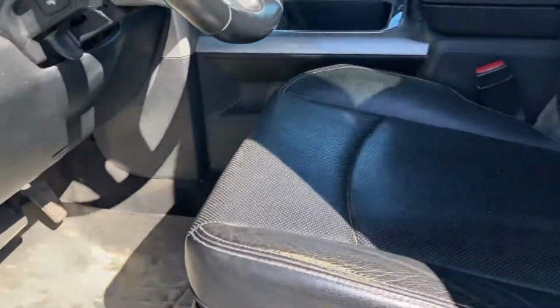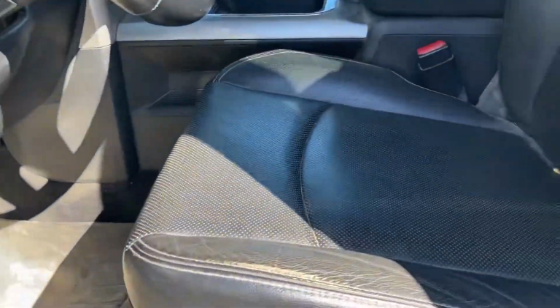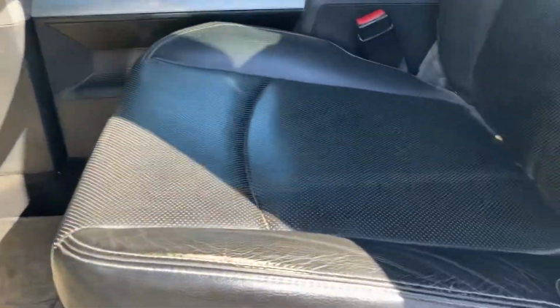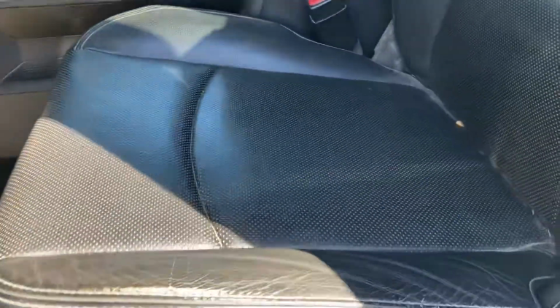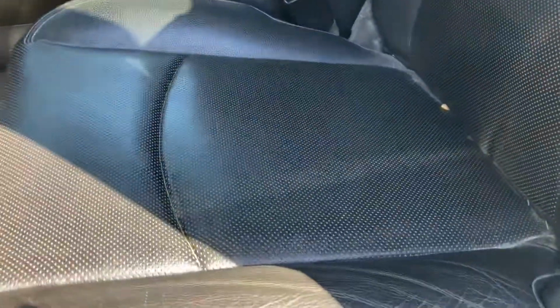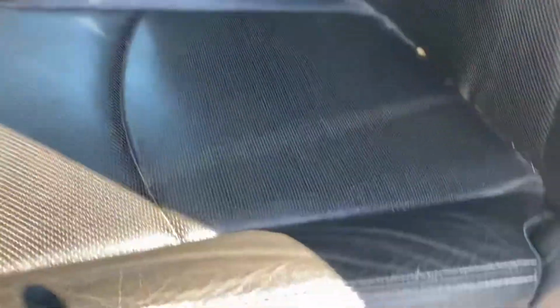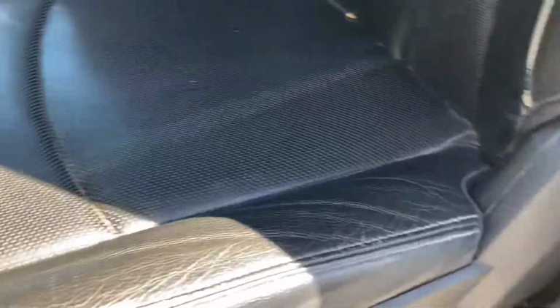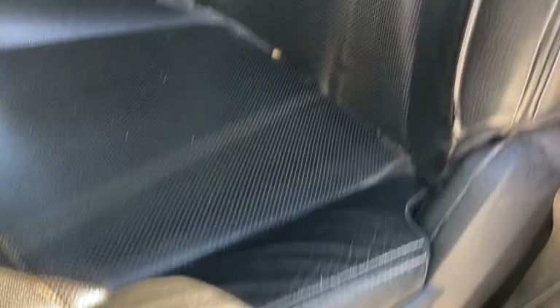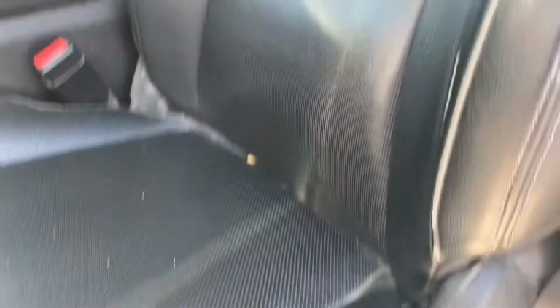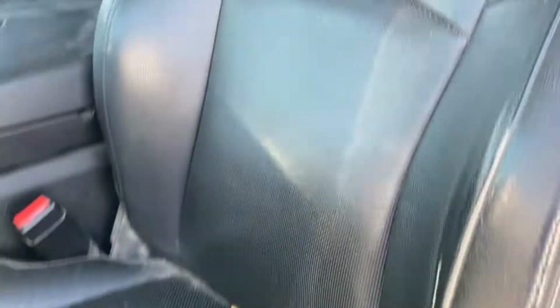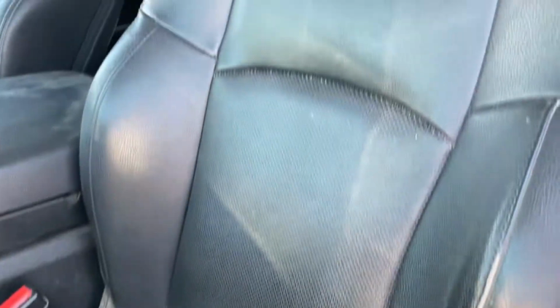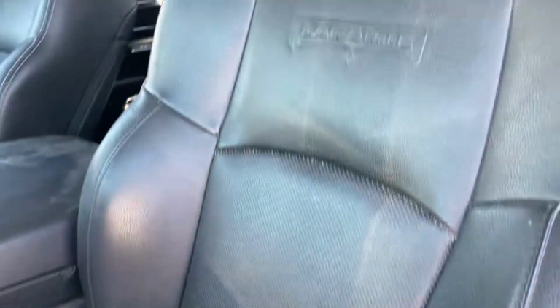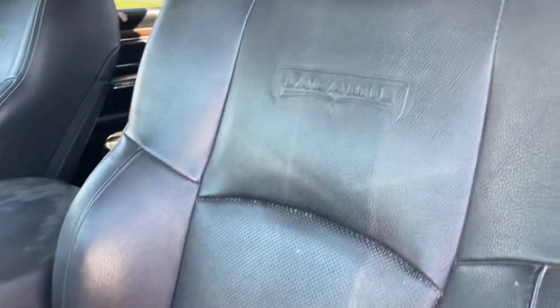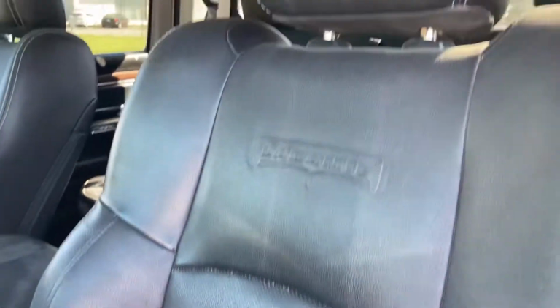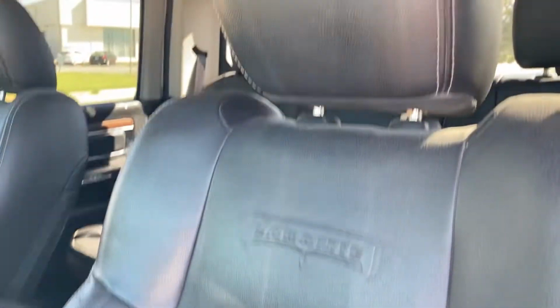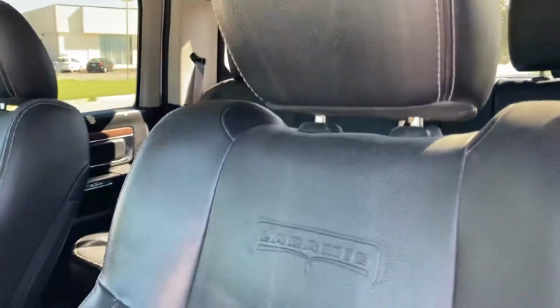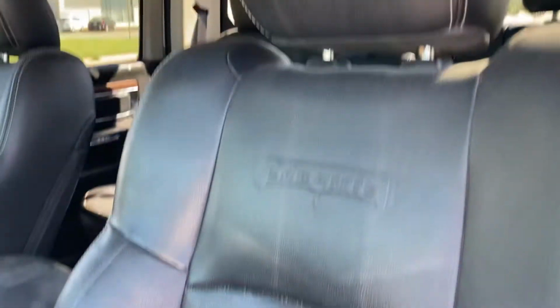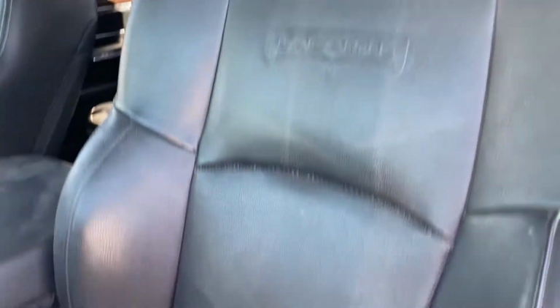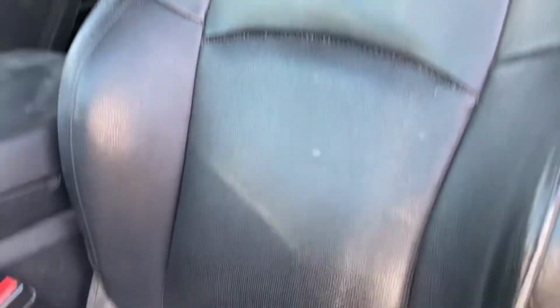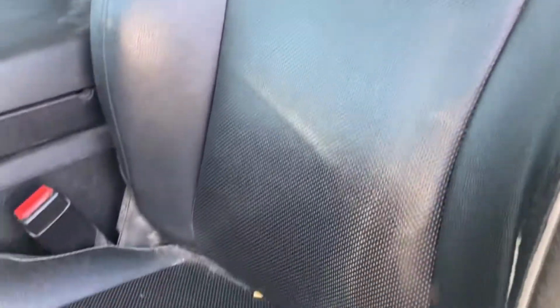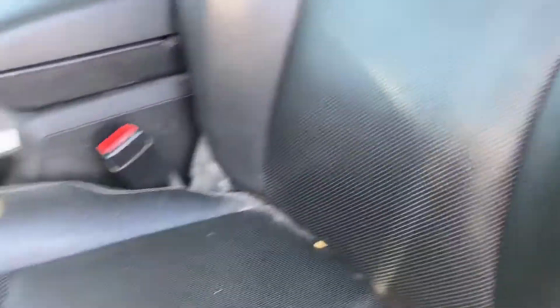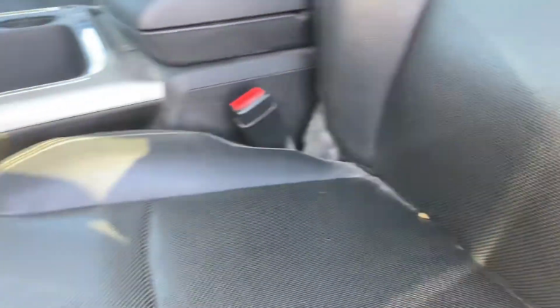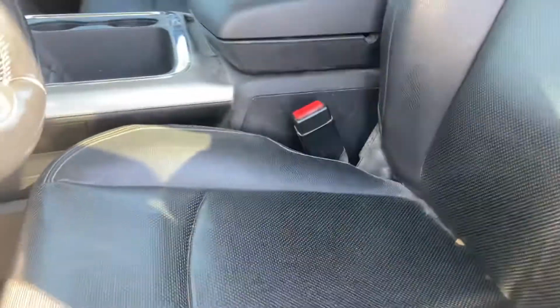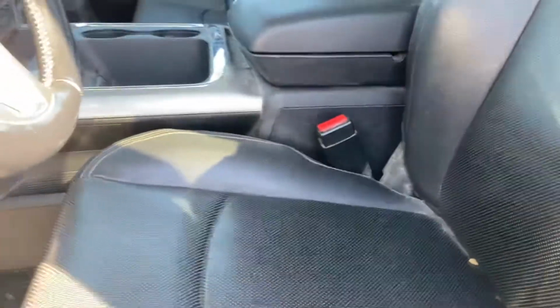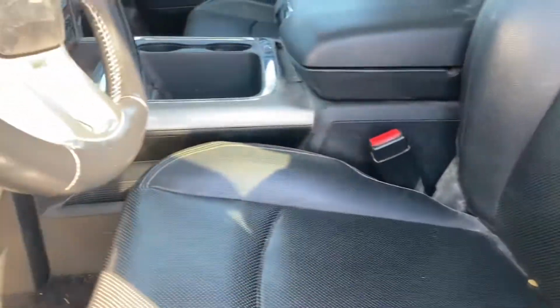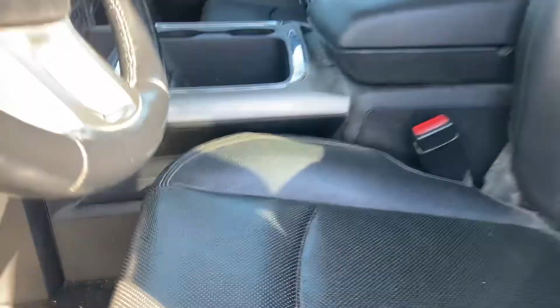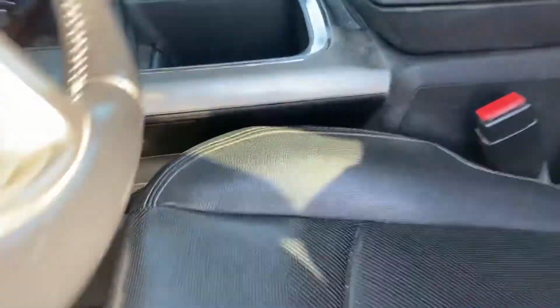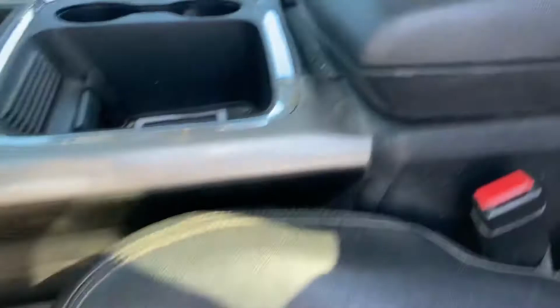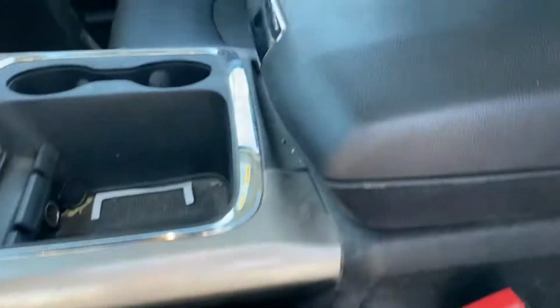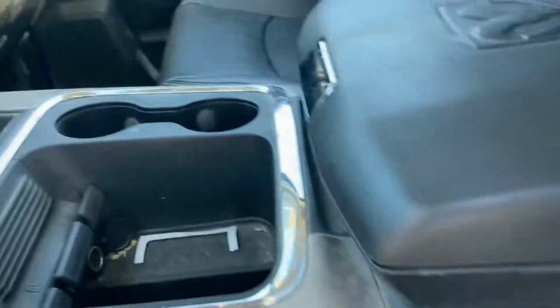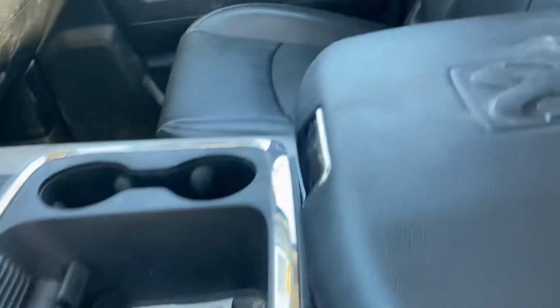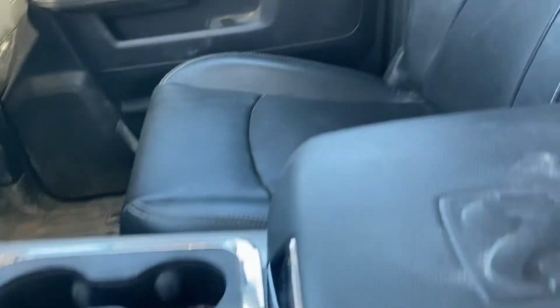The seats look to be in pretty good condition here. I don't see any tears or discoloration. A little dusty, like I said — it needs to be detailed, but this thing will clean up really, really nice.